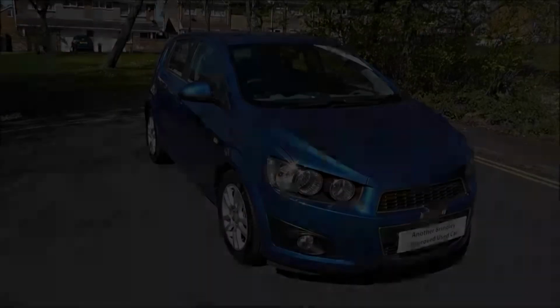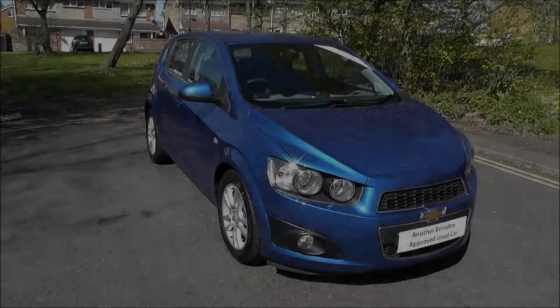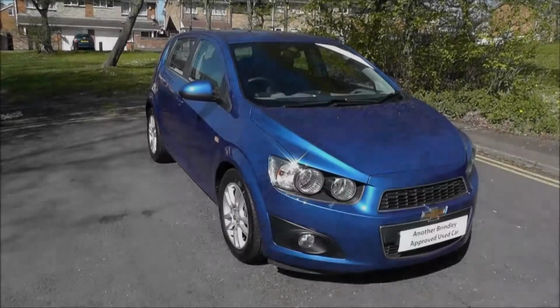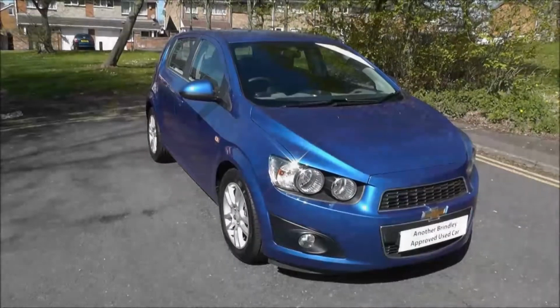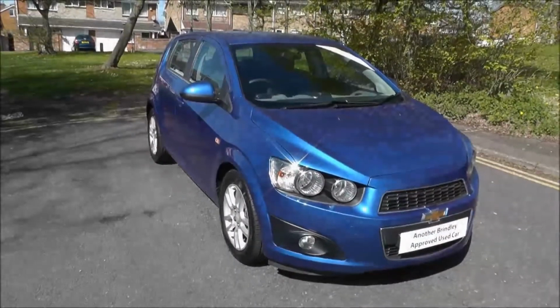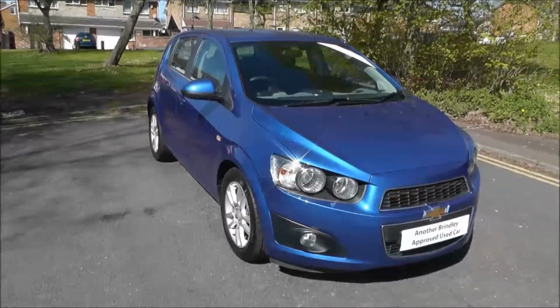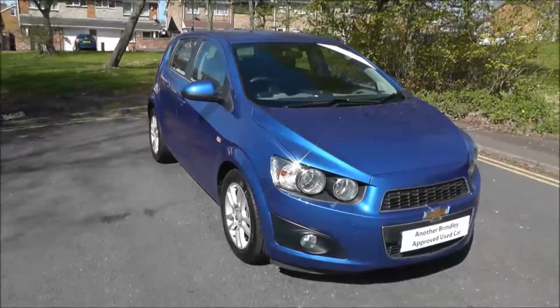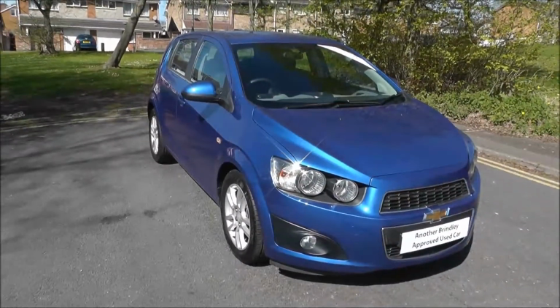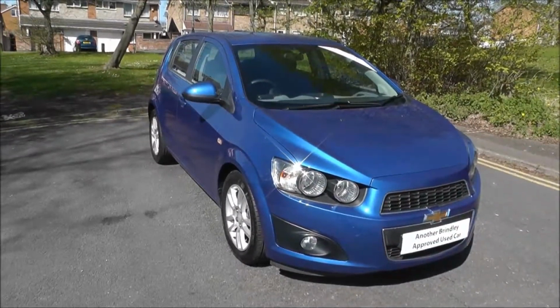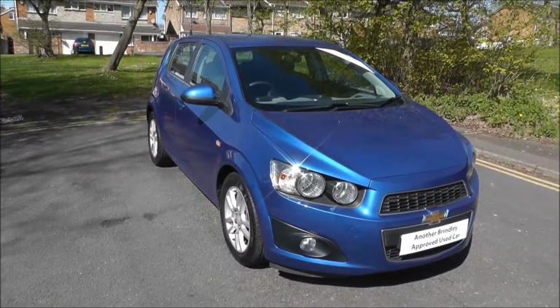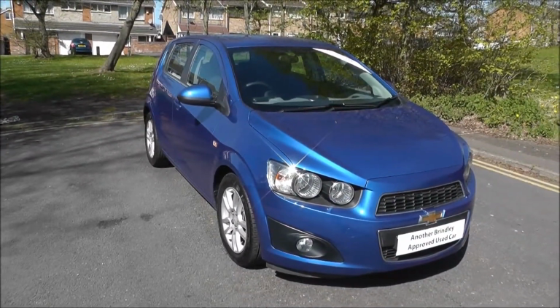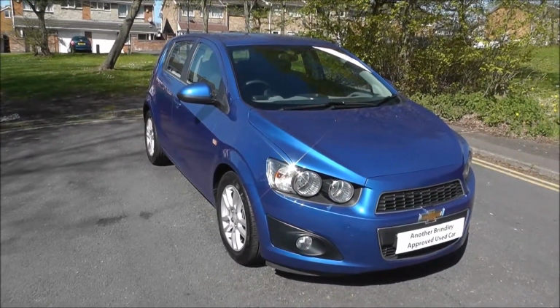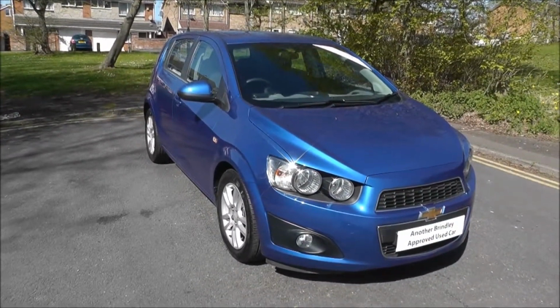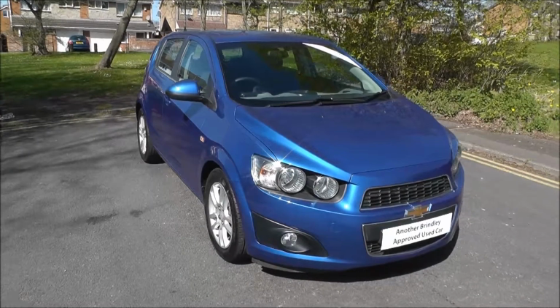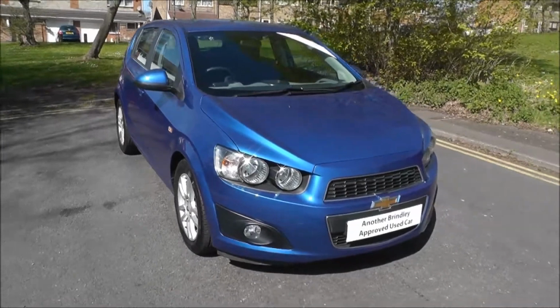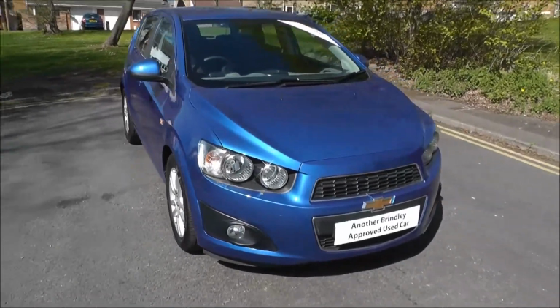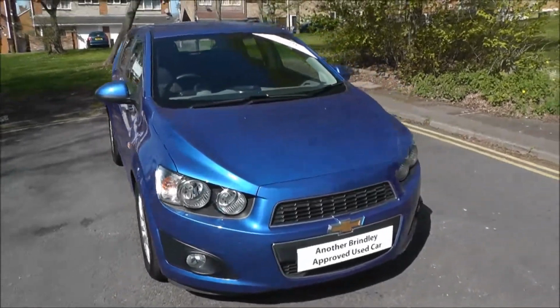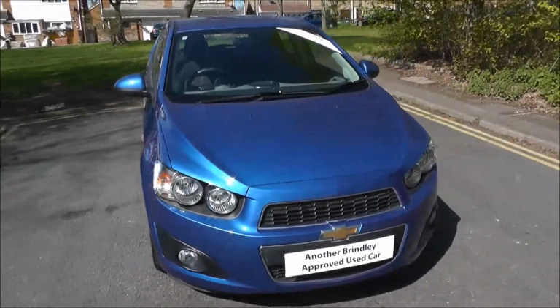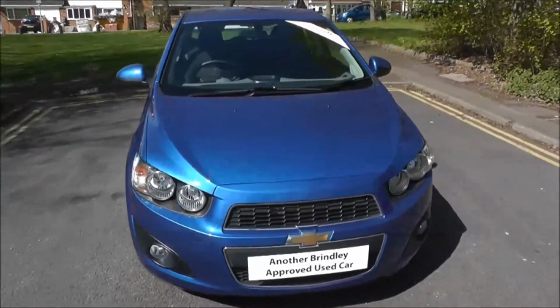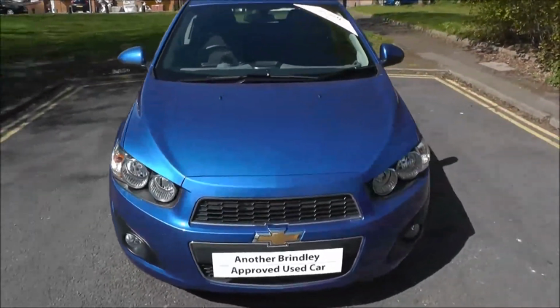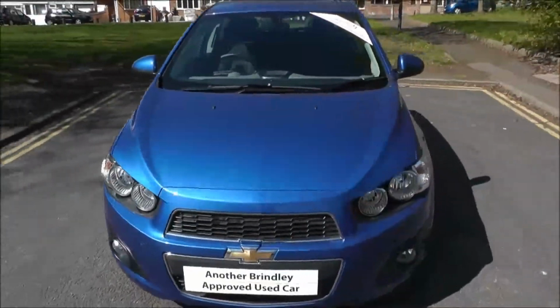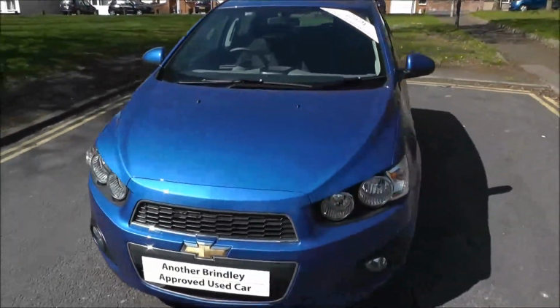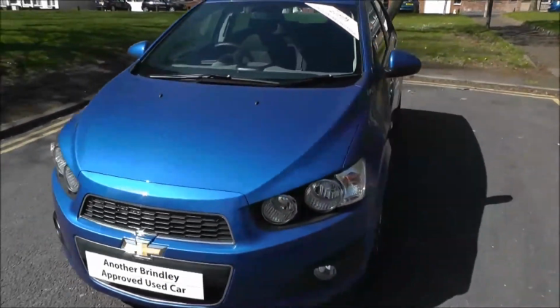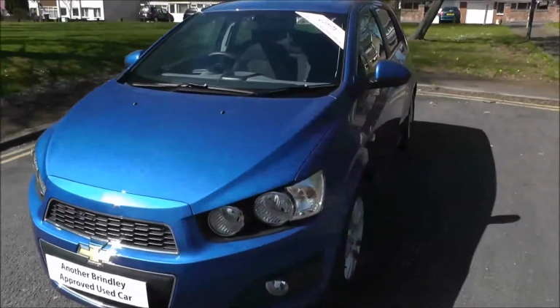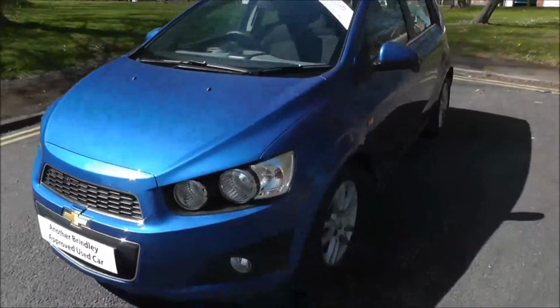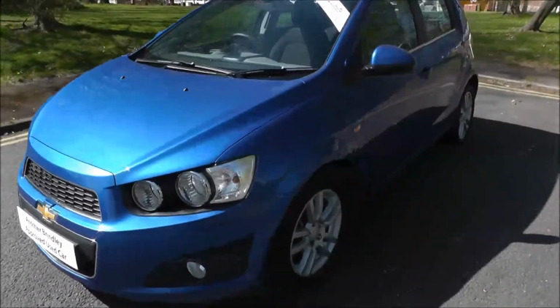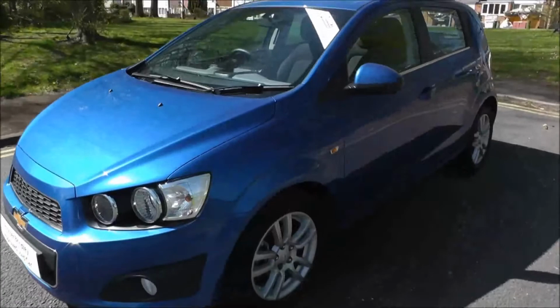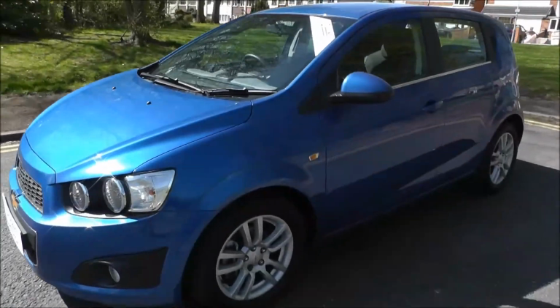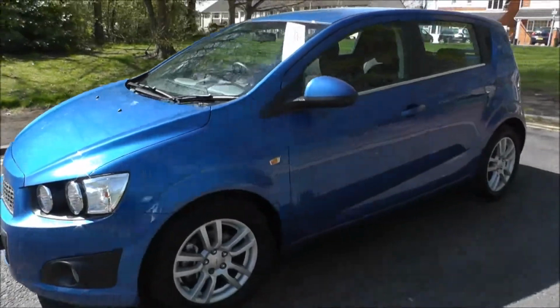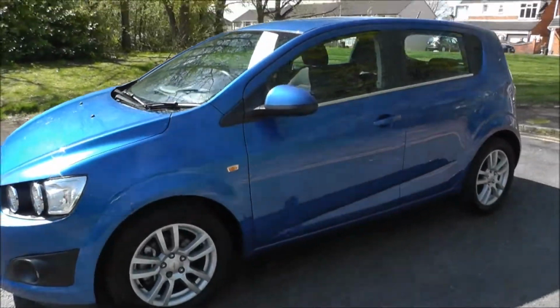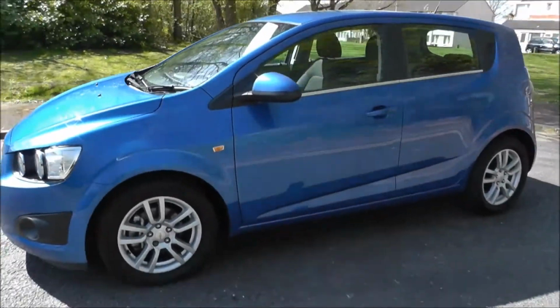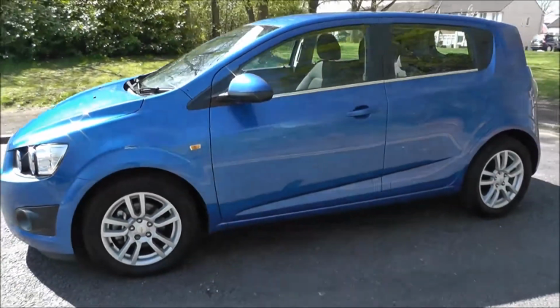Hello and welcome to Brindley Mazda Chevrolet. Here we have a Chevrolet Aveo 1.2 VCDI LTZ, finished in Baroque Blue. It's registered in 2011 on a 61 plate and has covered 6,772 miles.